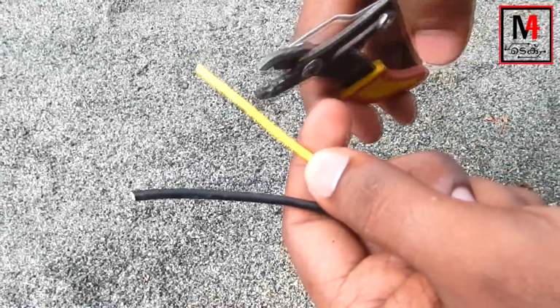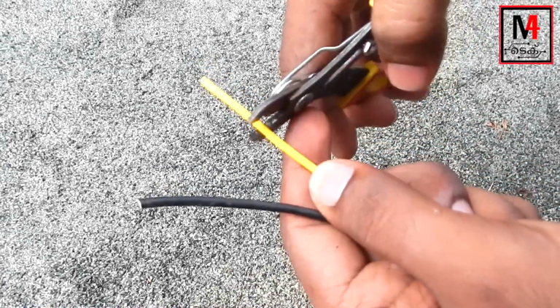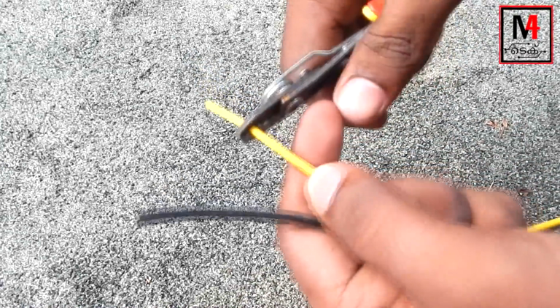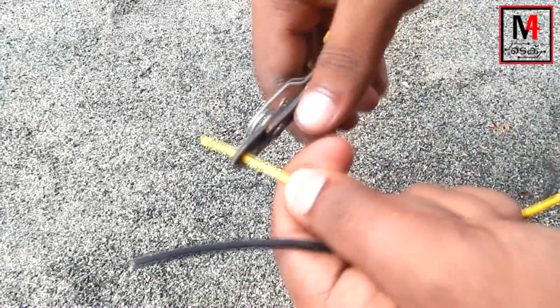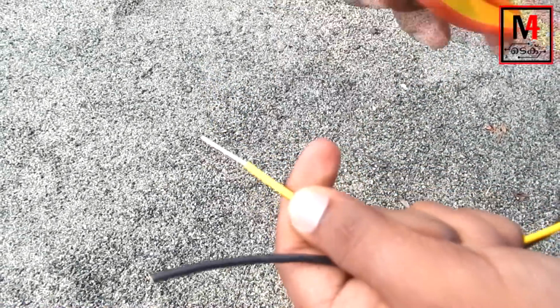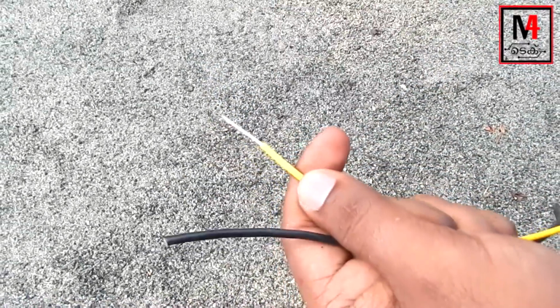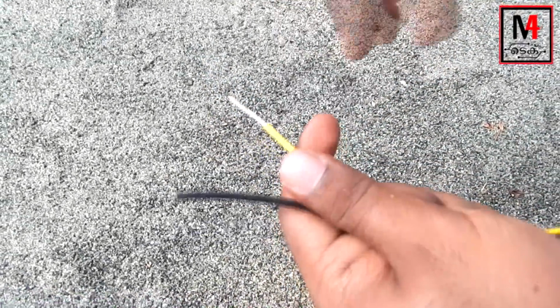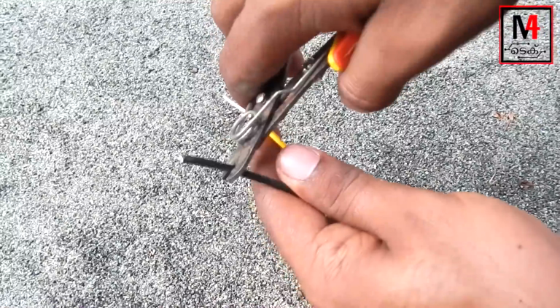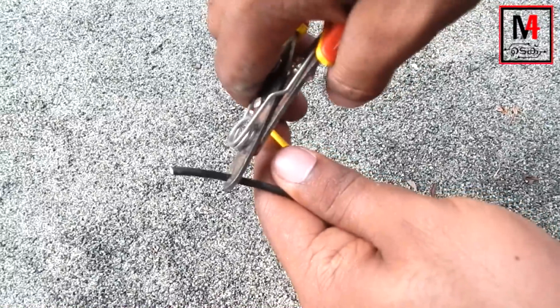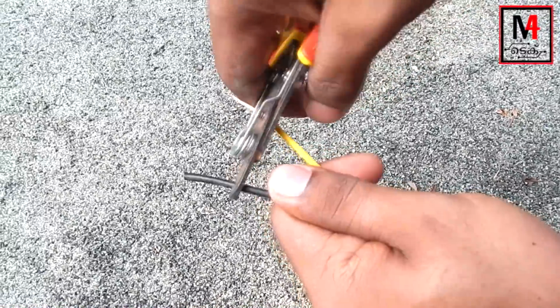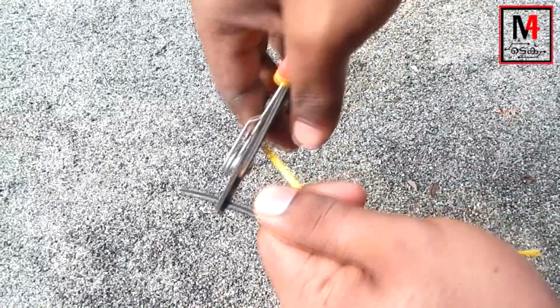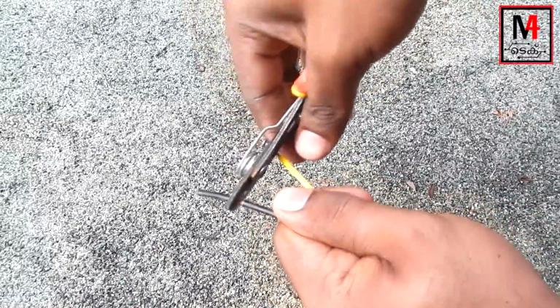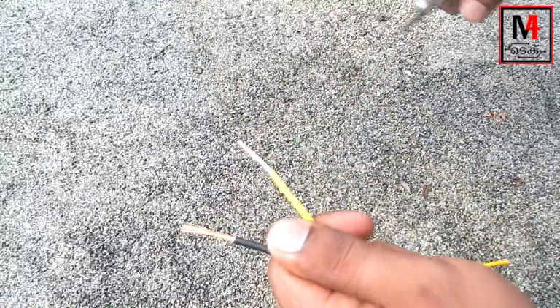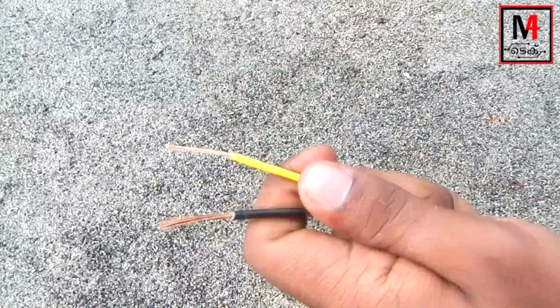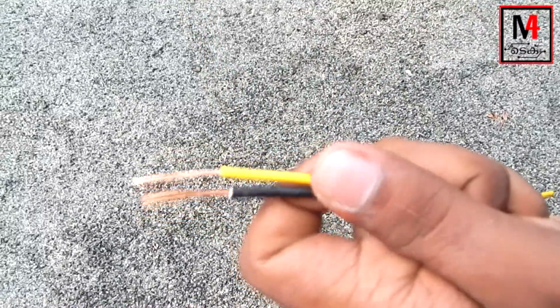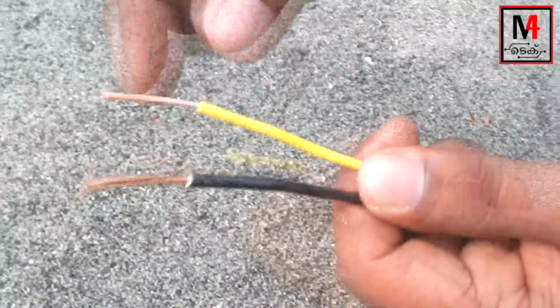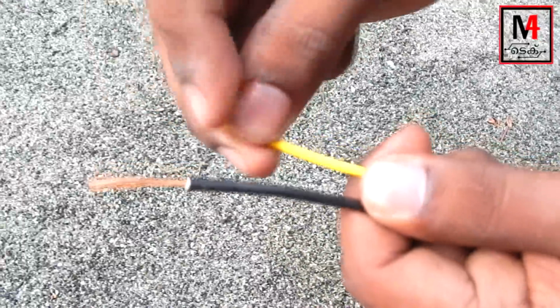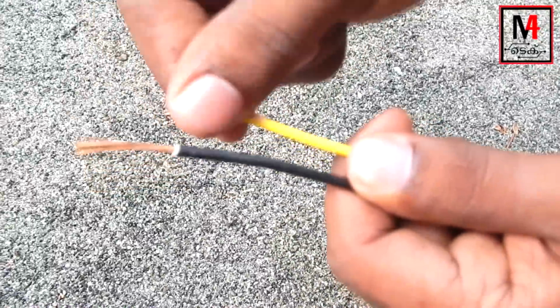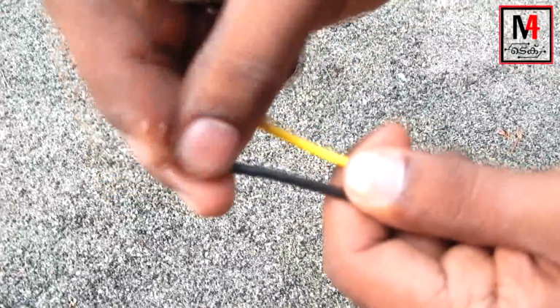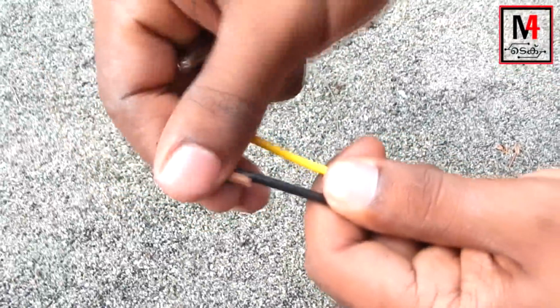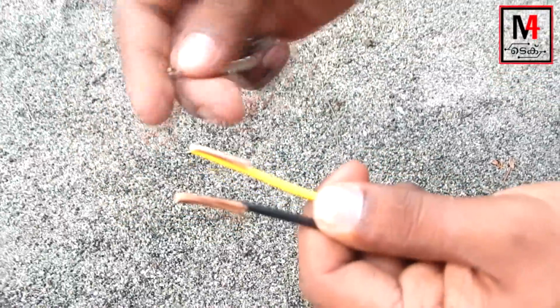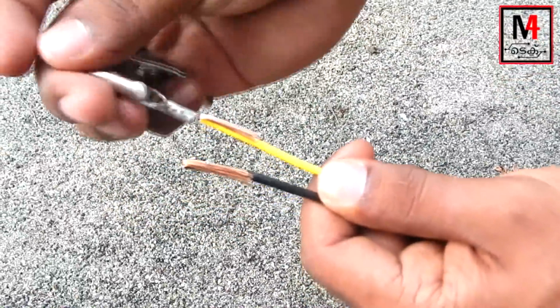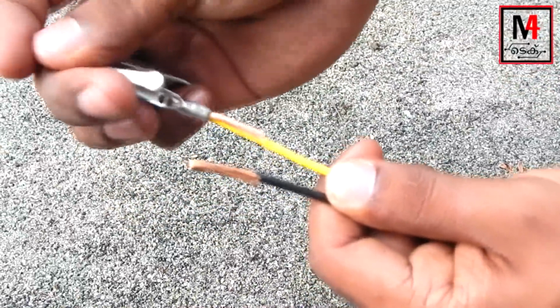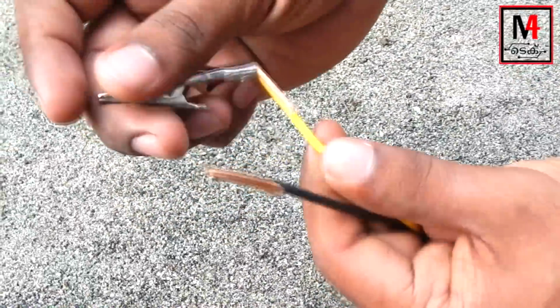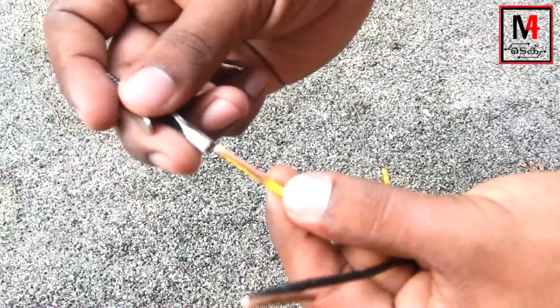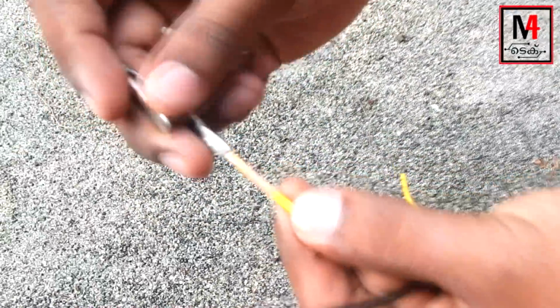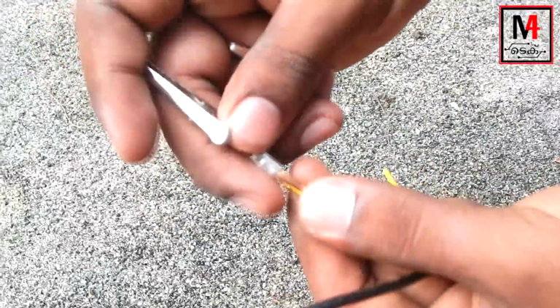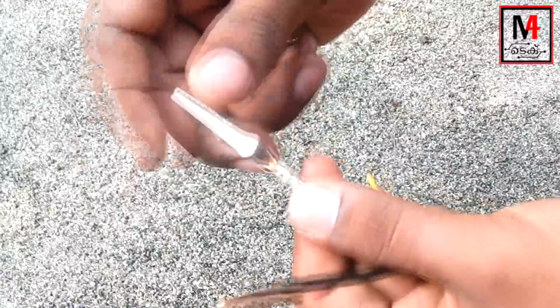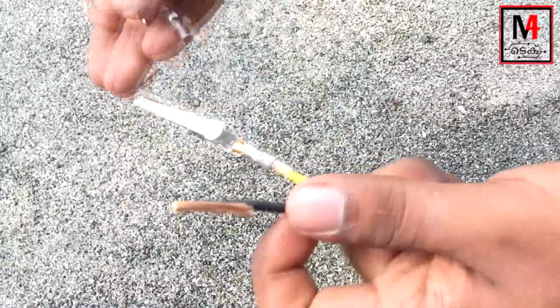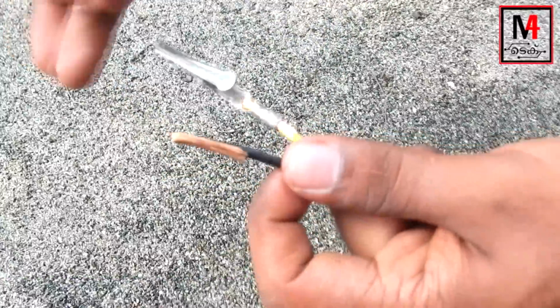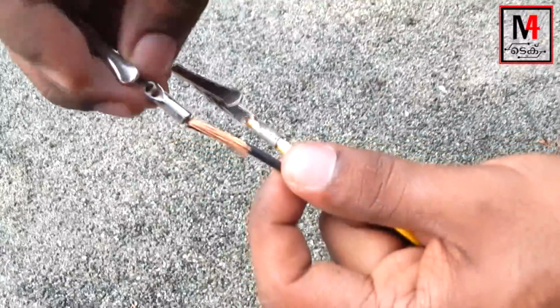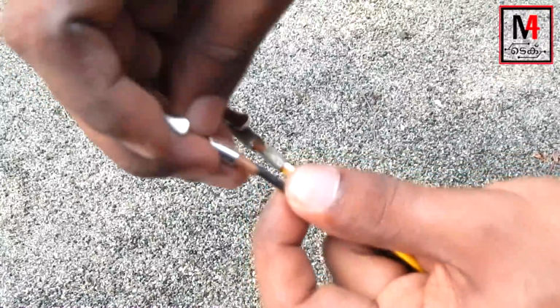We have two wires. We will strip them. I will cut it — we will cut it with the edges. We can cut it. We would cut it by leaving the battery.